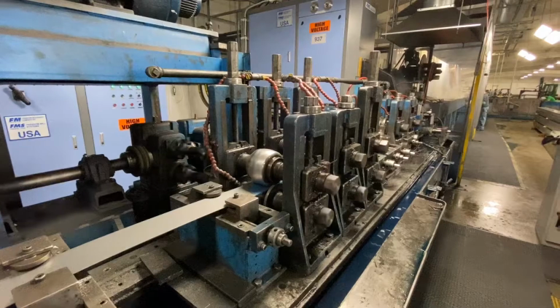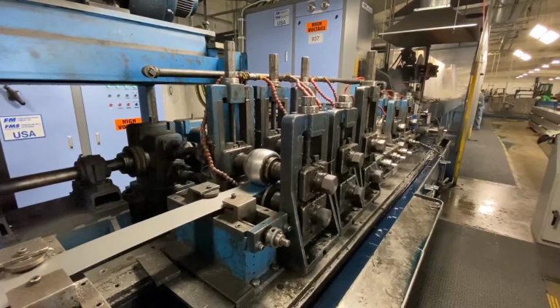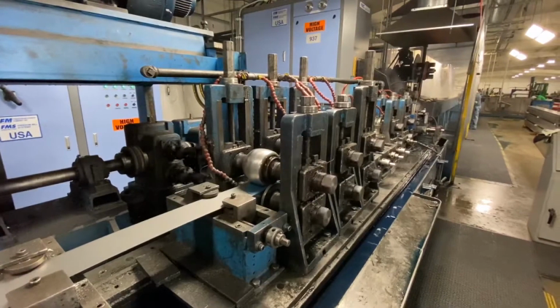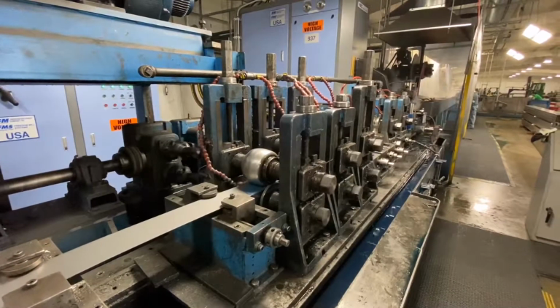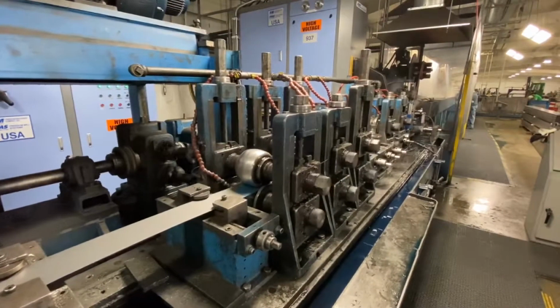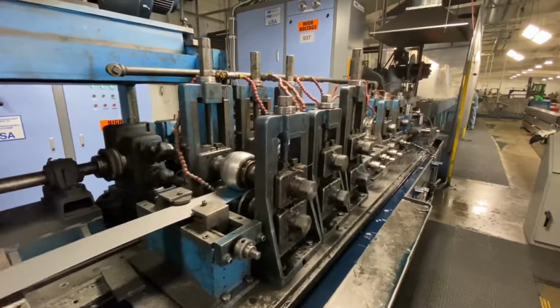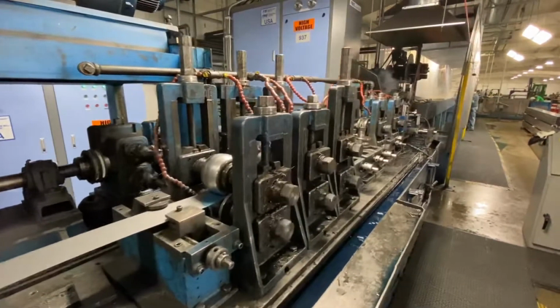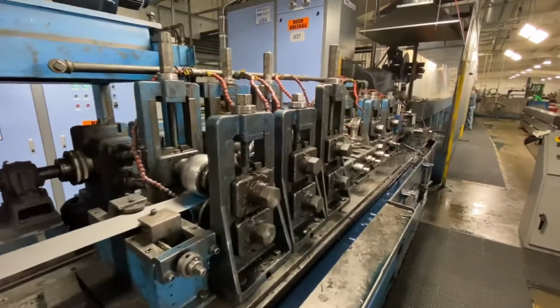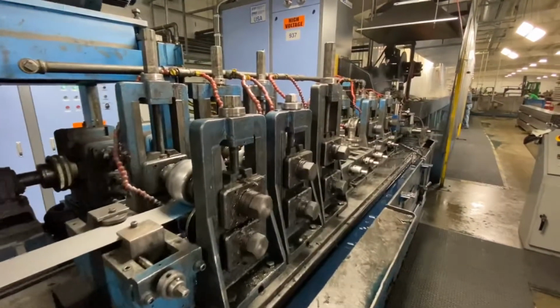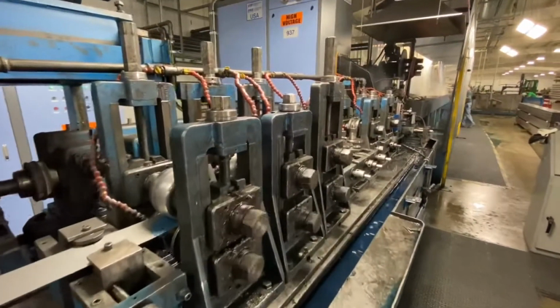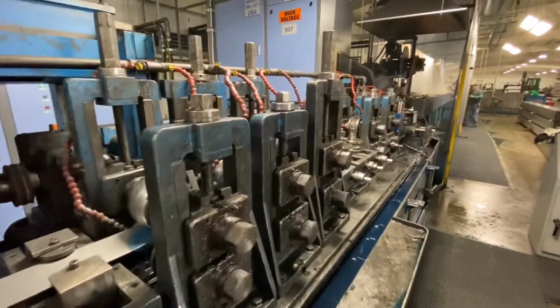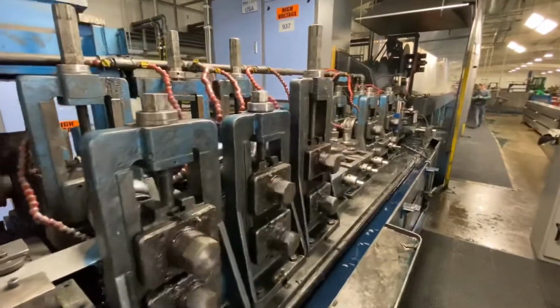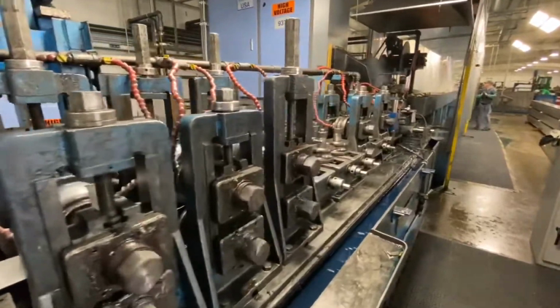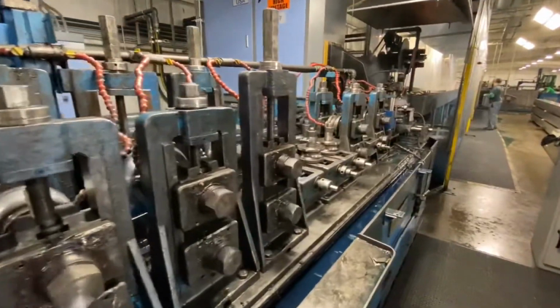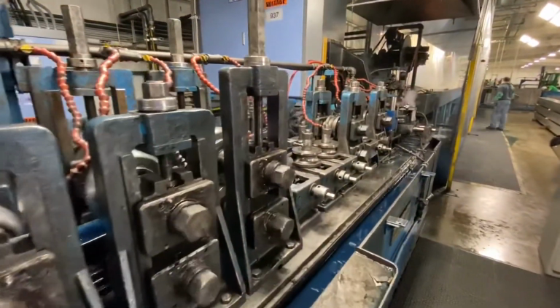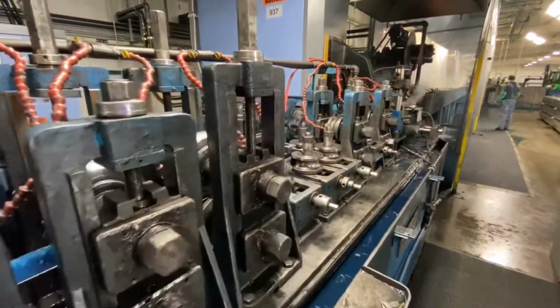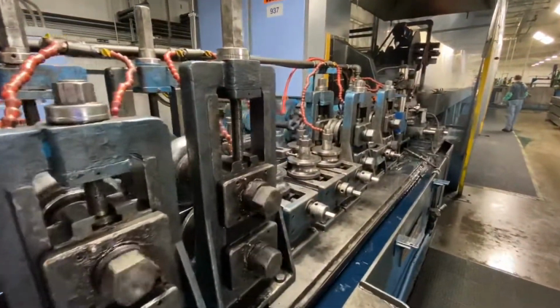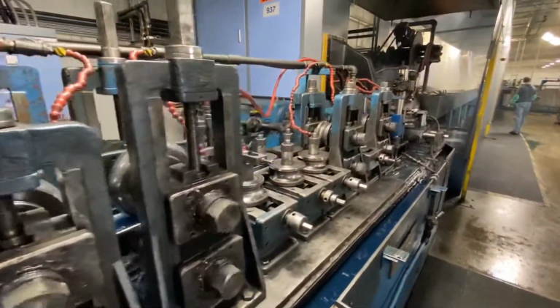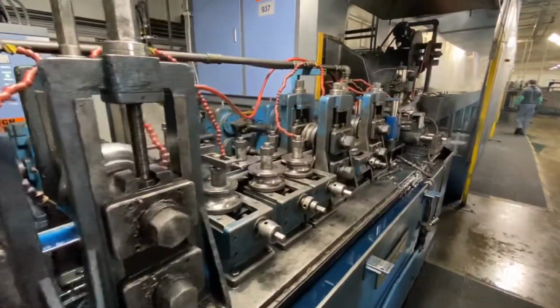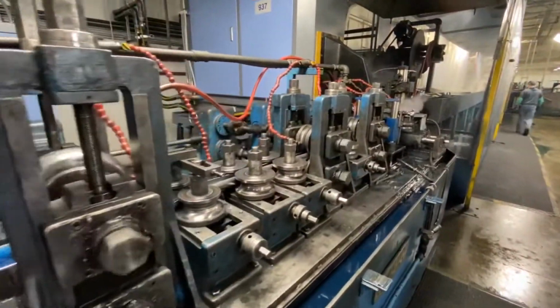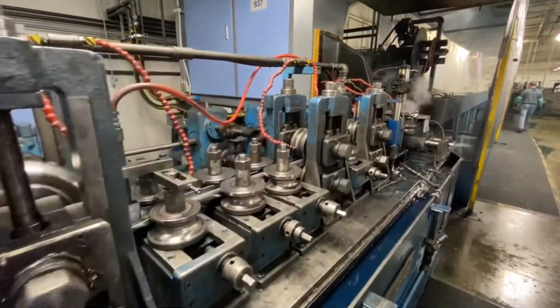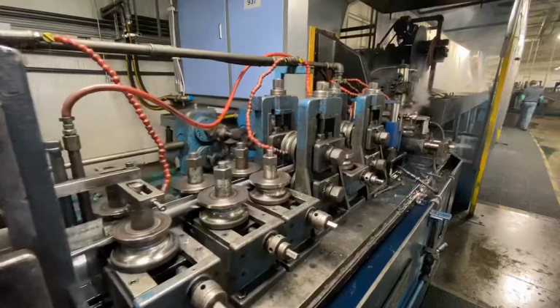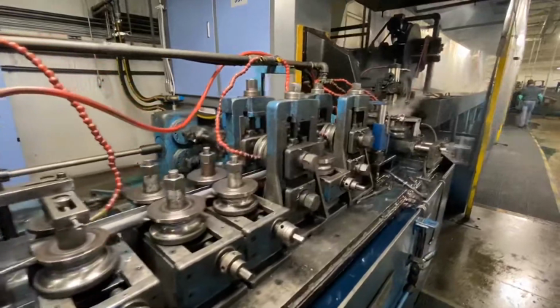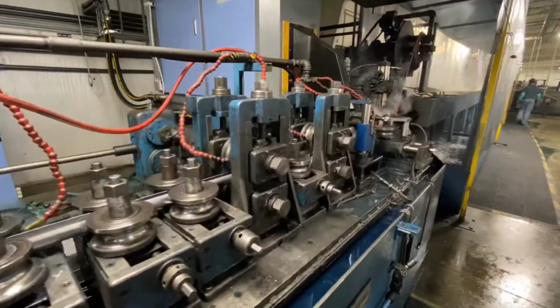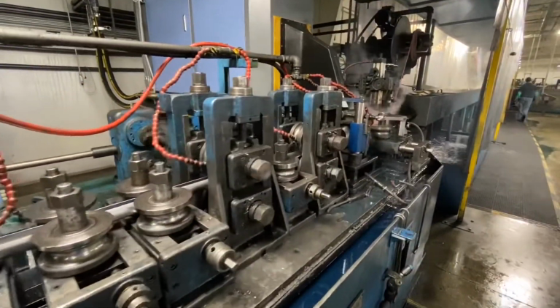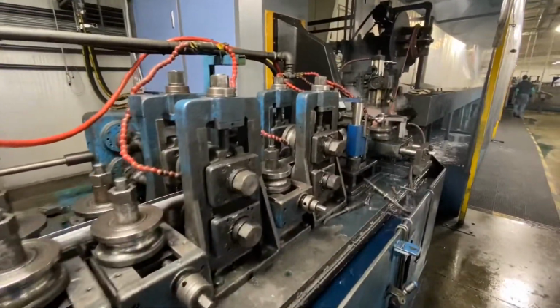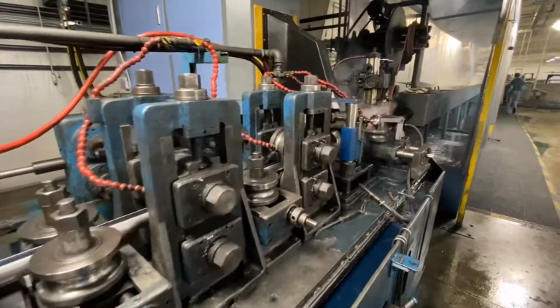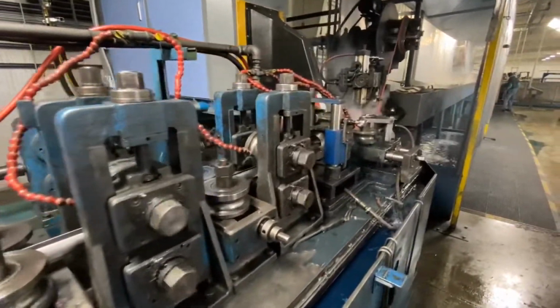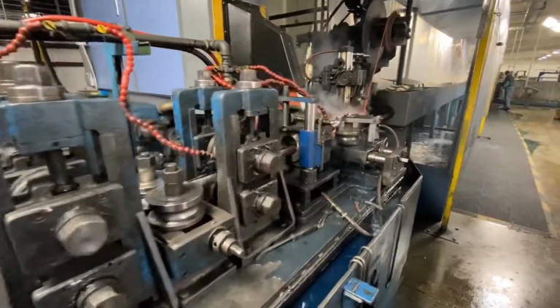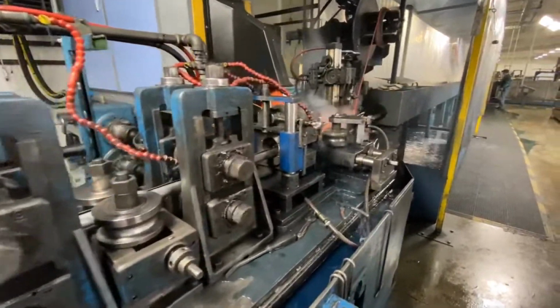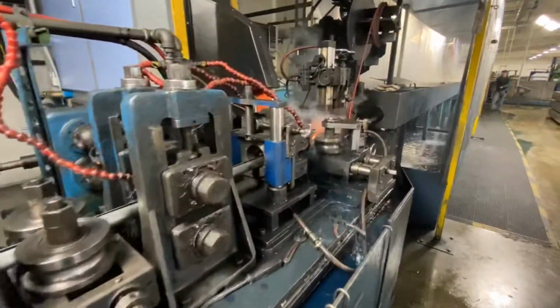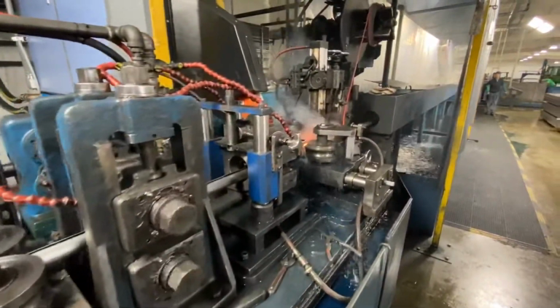Hello from Elkhart, Indiana, the heart of the industrial pipeline. Today at Flexco Products we are illustrating our current steel tube mill, which has a capacity of up to three inch rim, including square, round, and rectangular shapes.